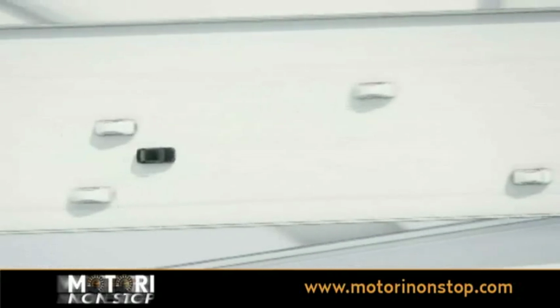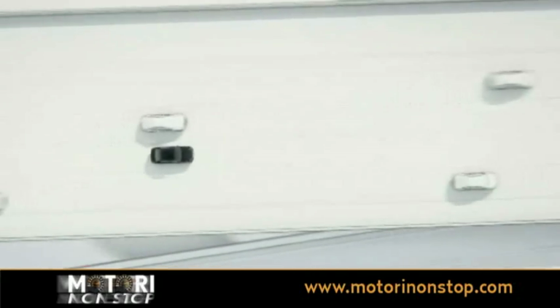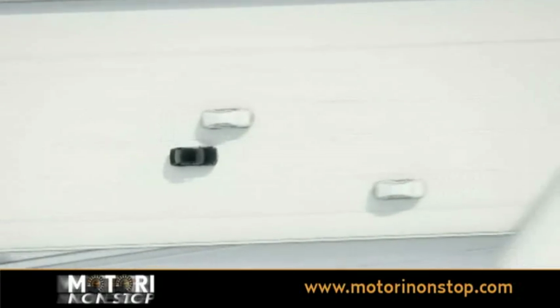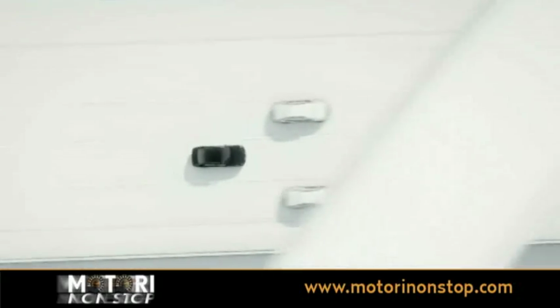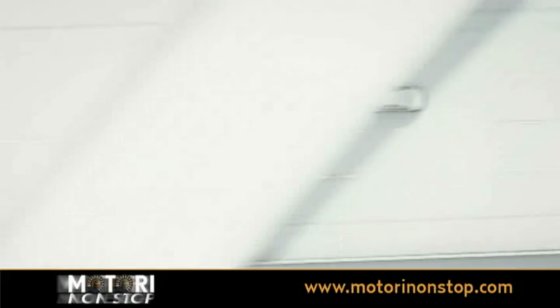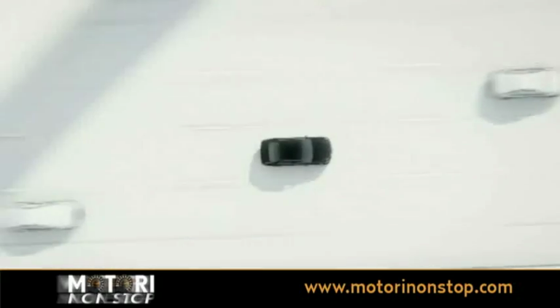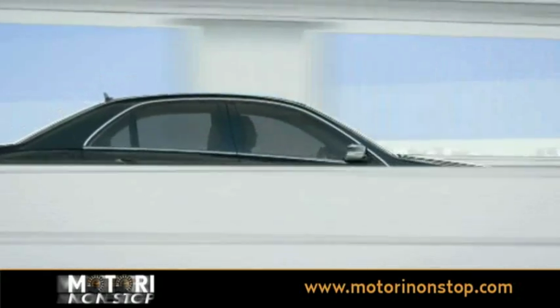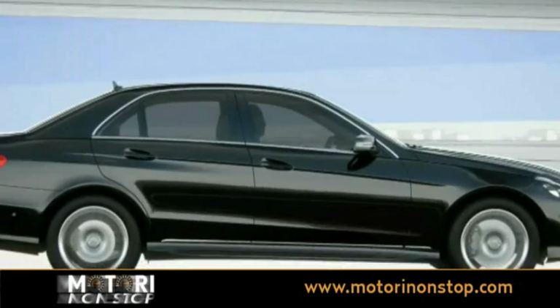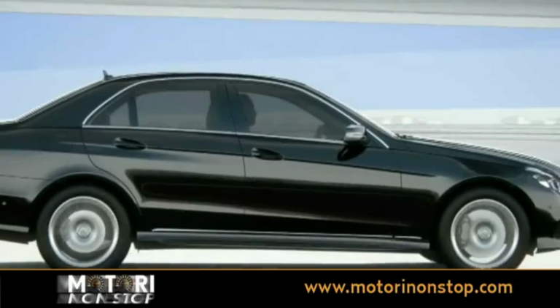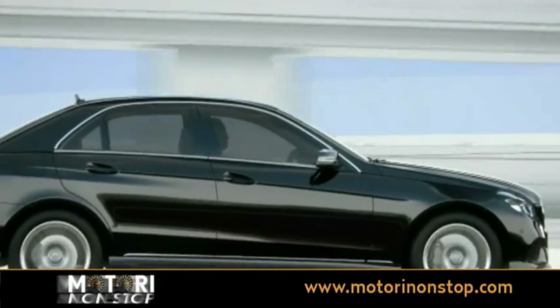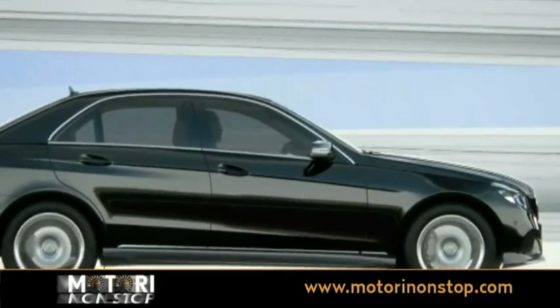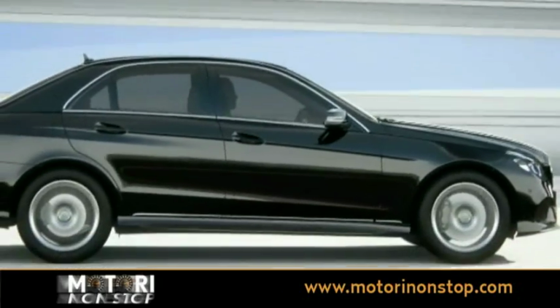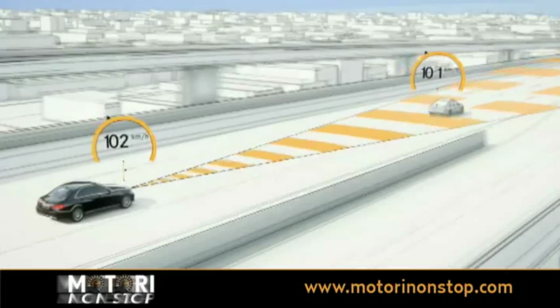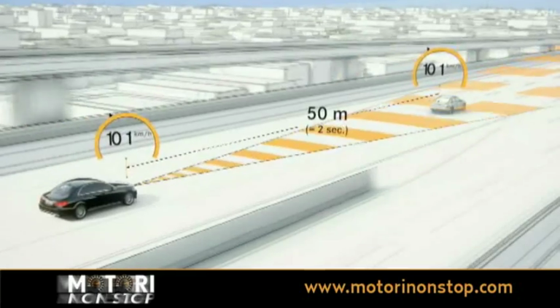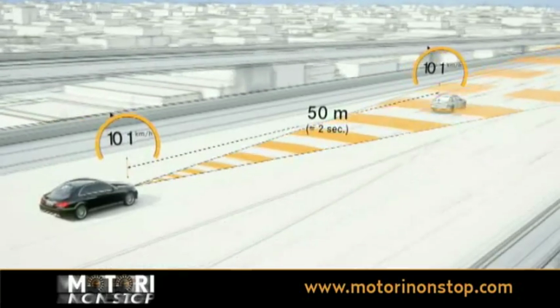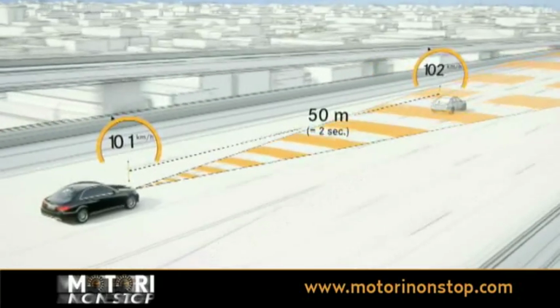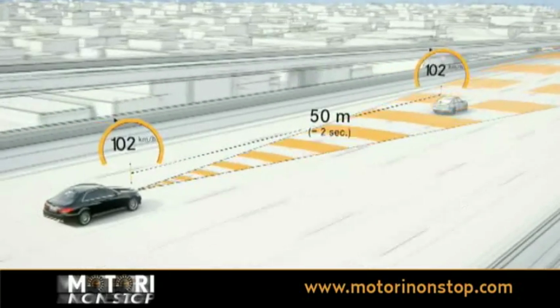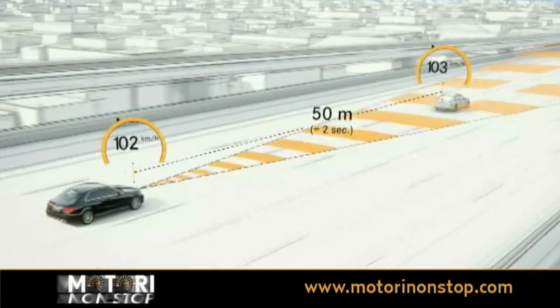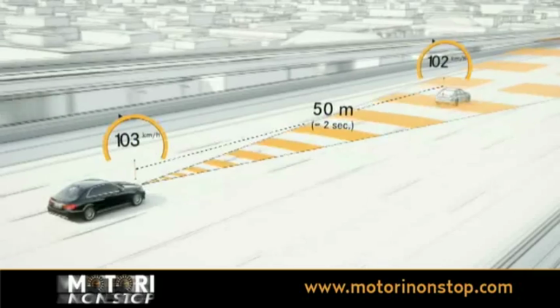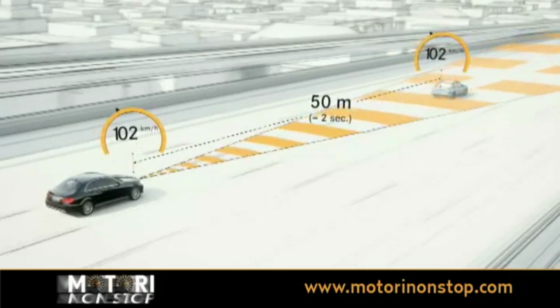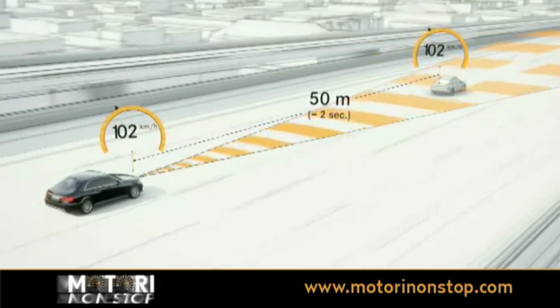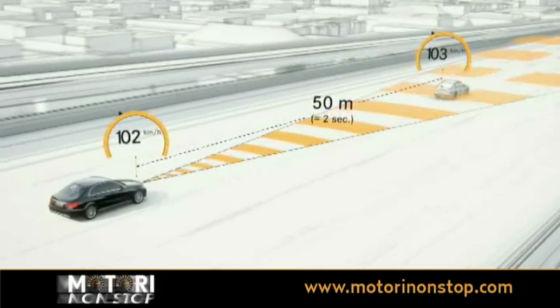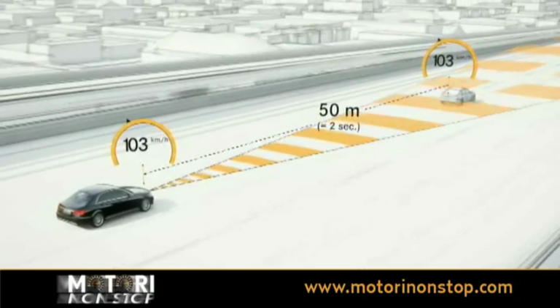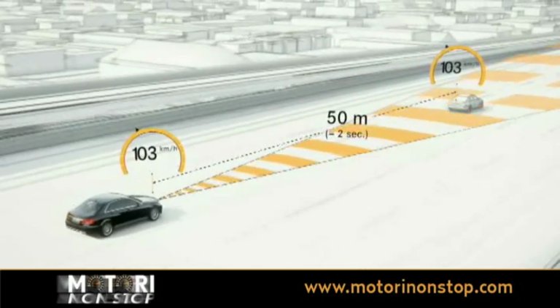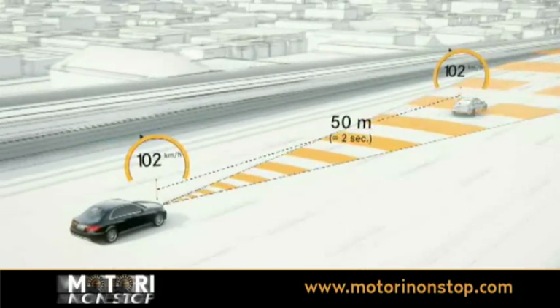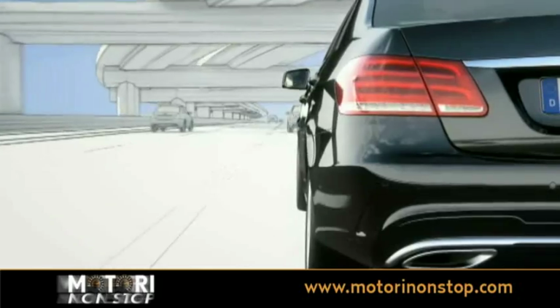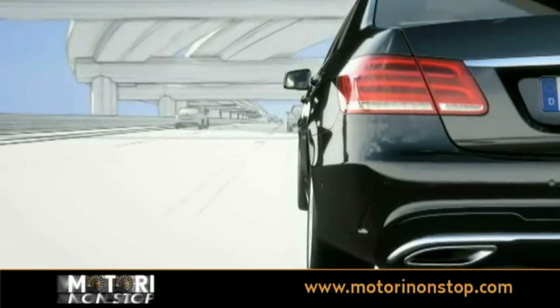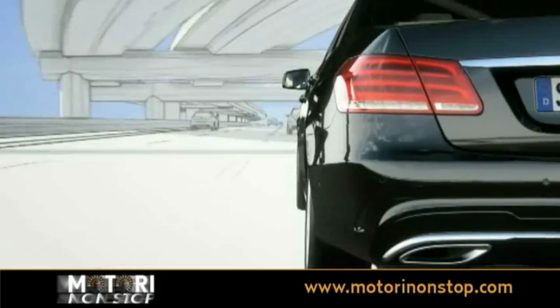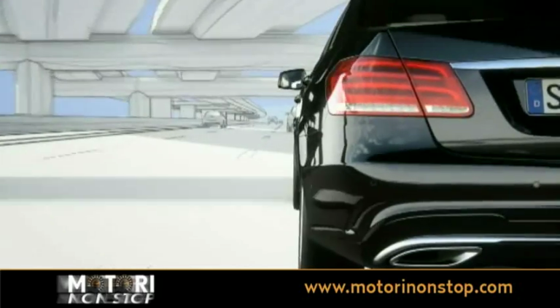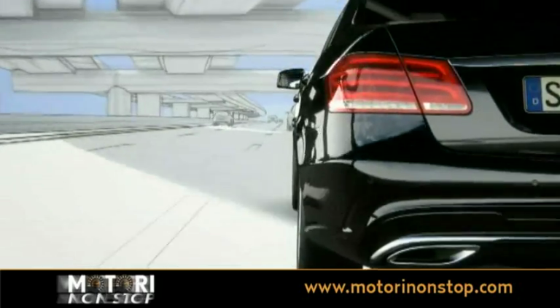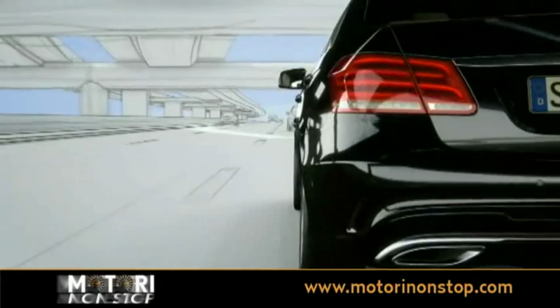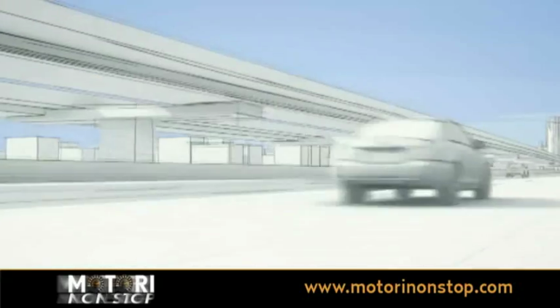Distronic Plus adaptive cruise control helps the driver maintain a desired distance from the car in front within a speed range of 0 to 200 km per hour. These basic functions are now supplemented by the steering assist.